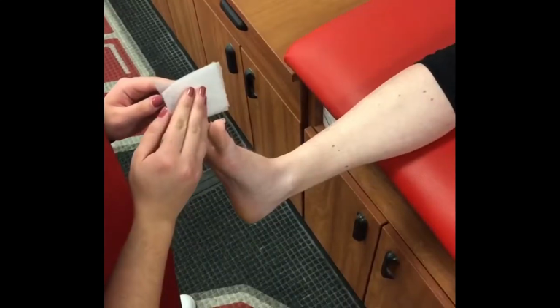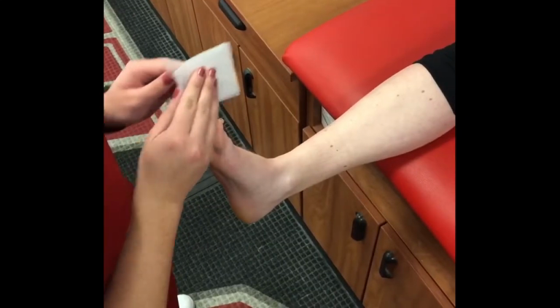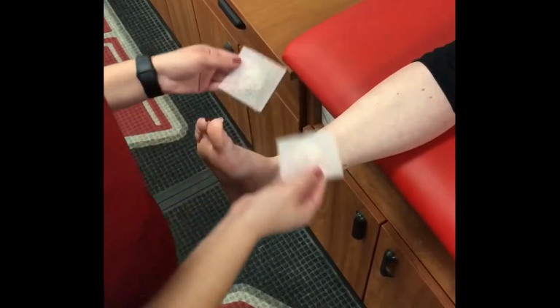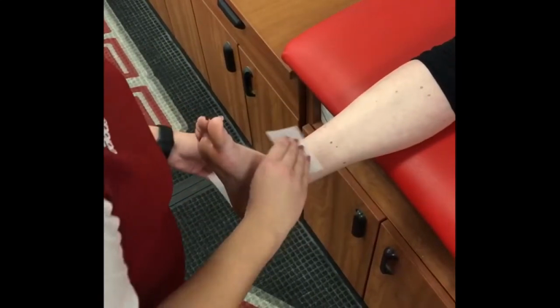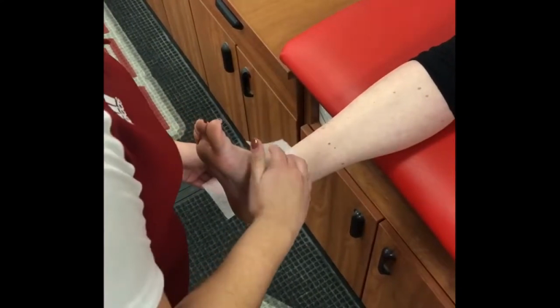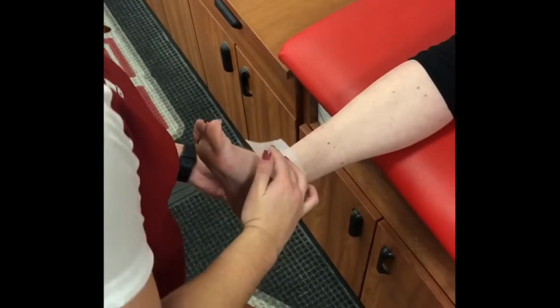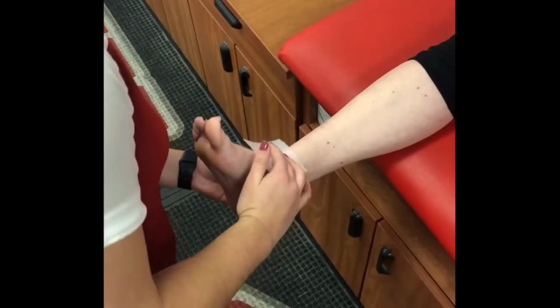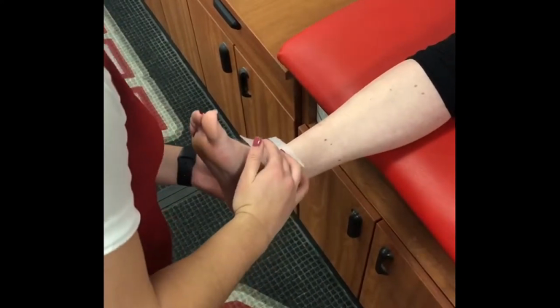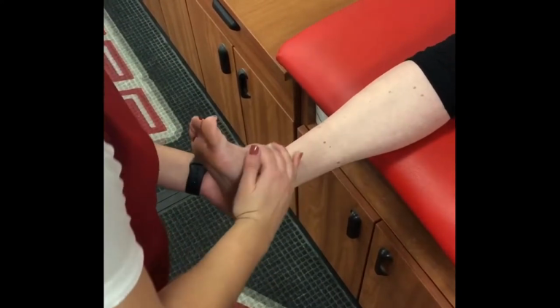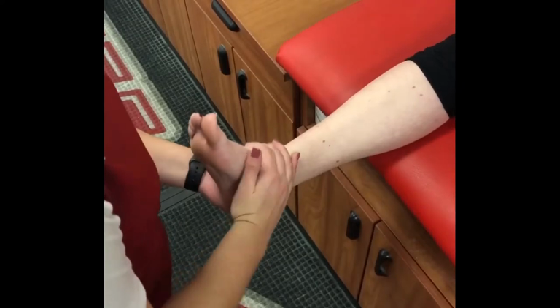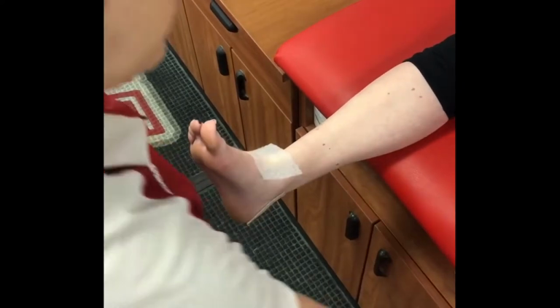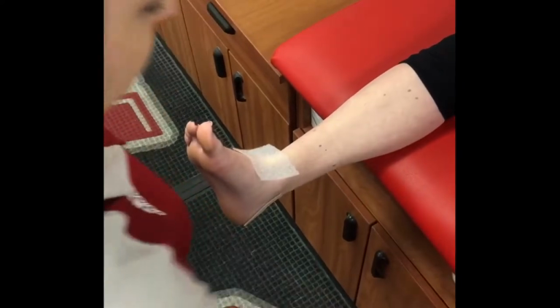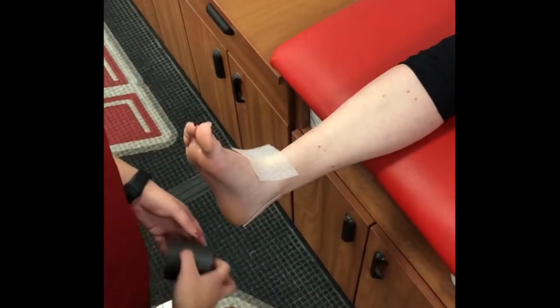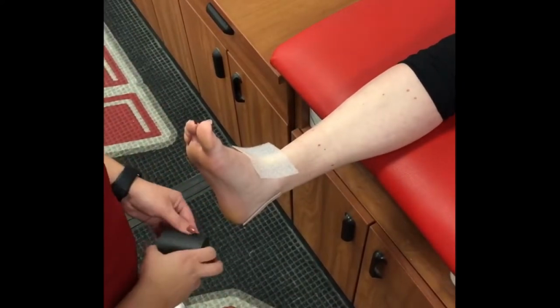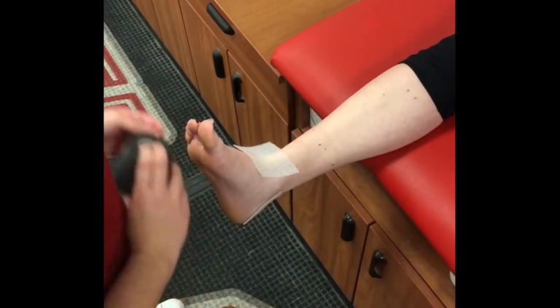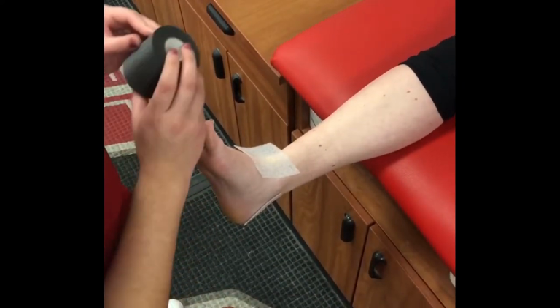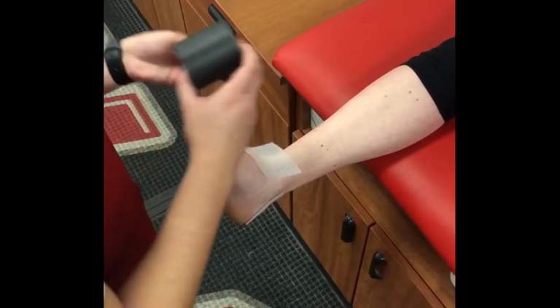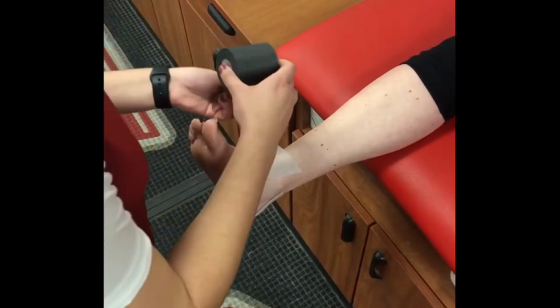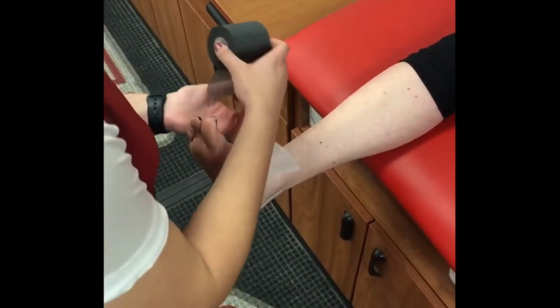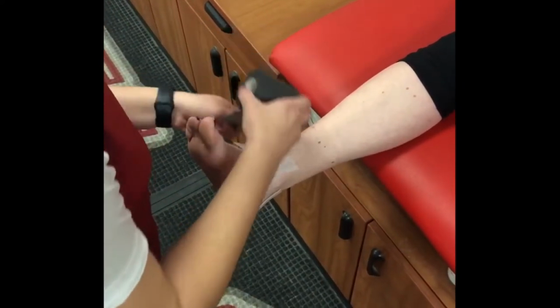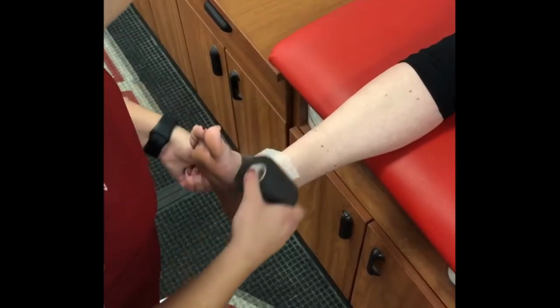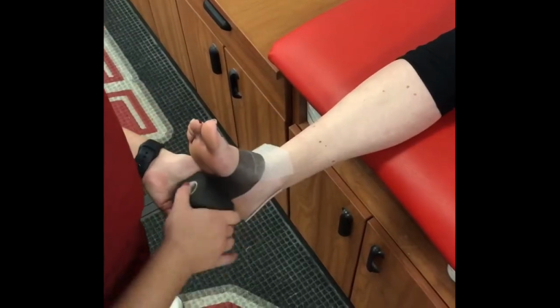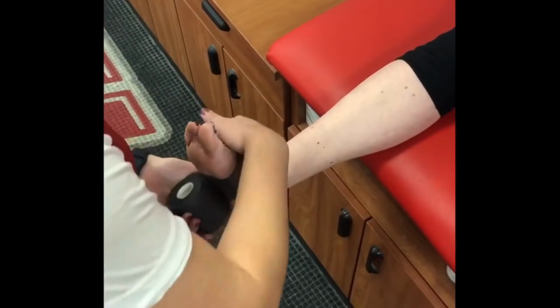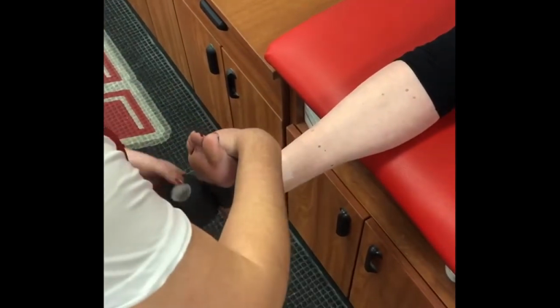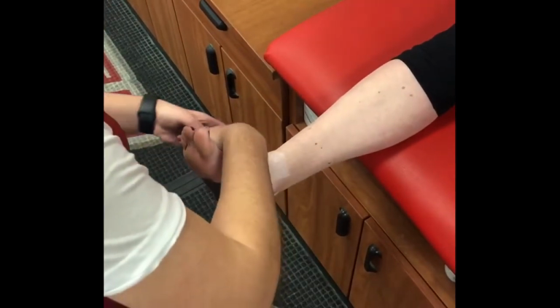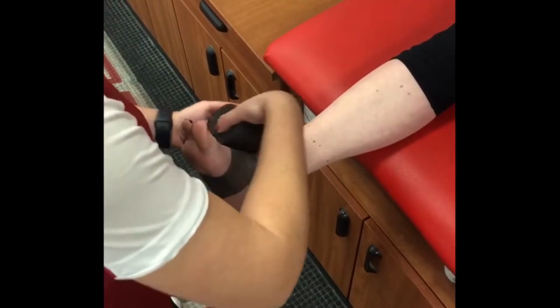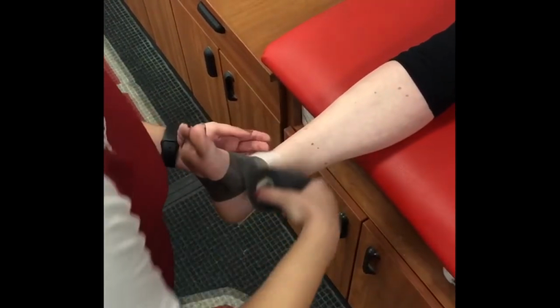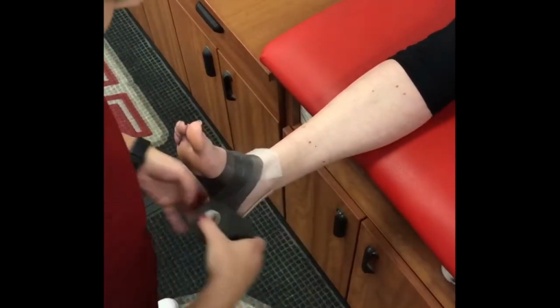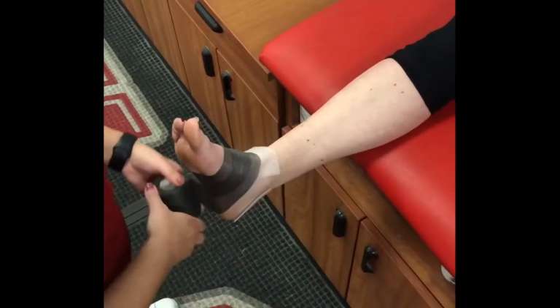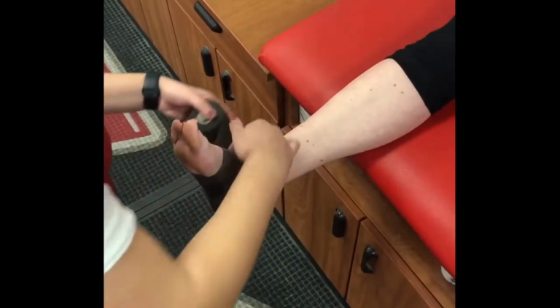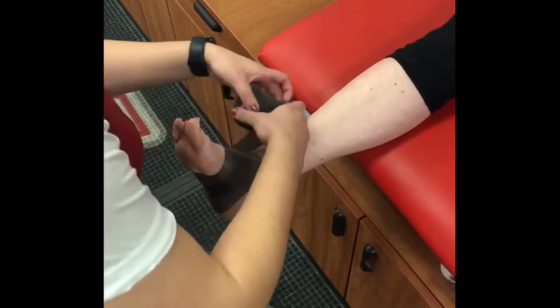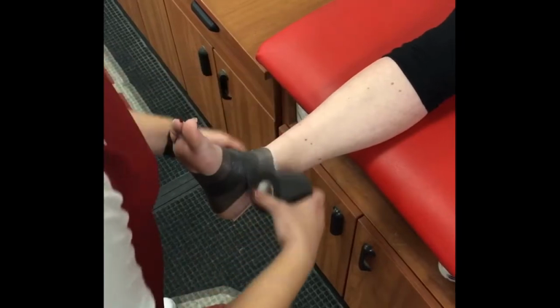It is best to tape directly to the skin and not use pre-wrap. However, when using pre-wrap, be sure not to overlap, applying one thin layer. It is always necessary to use heel and lace pads regardless if pre-wrap is used. They help to reduce friction of the tape on the skin and prevent blisters while playing.